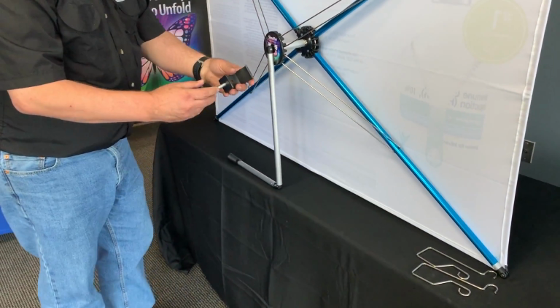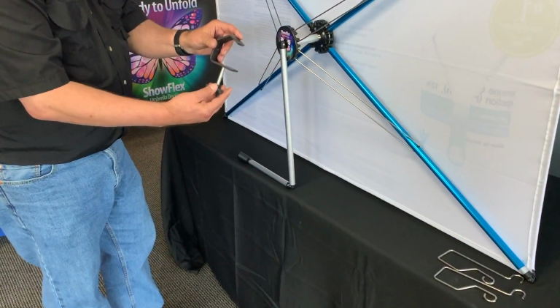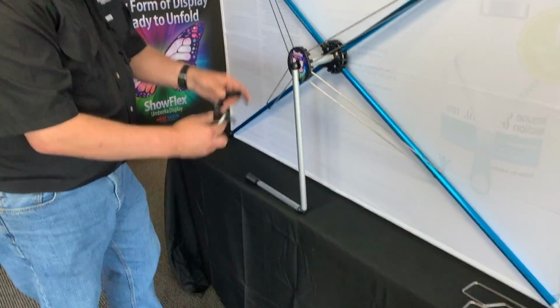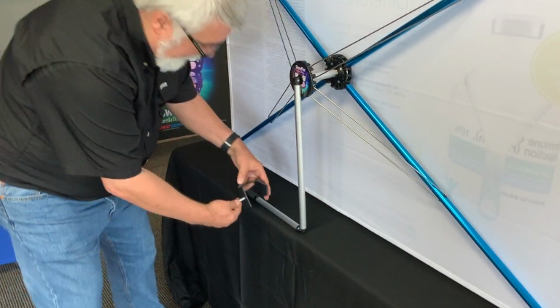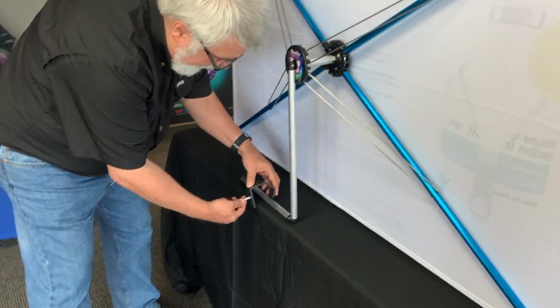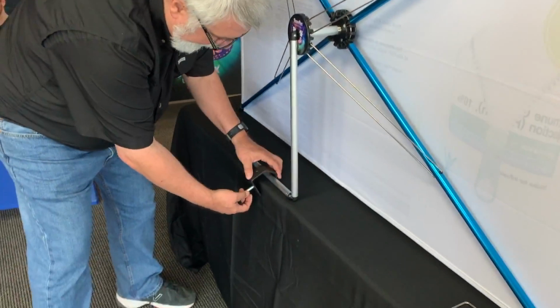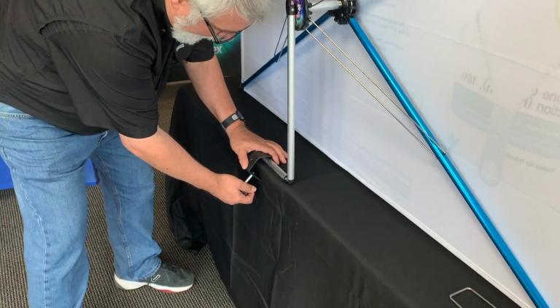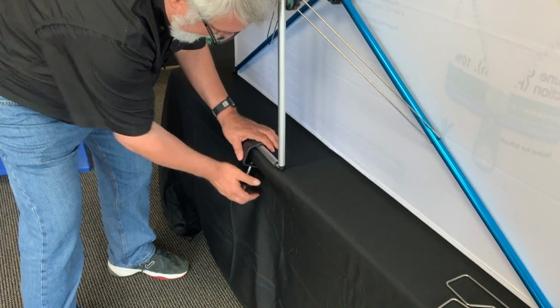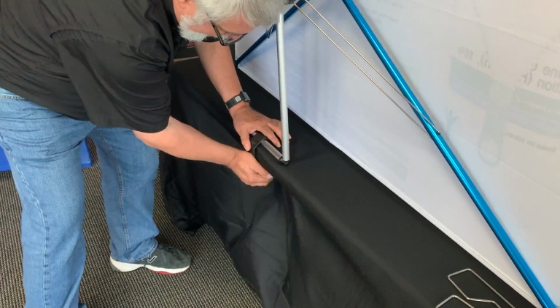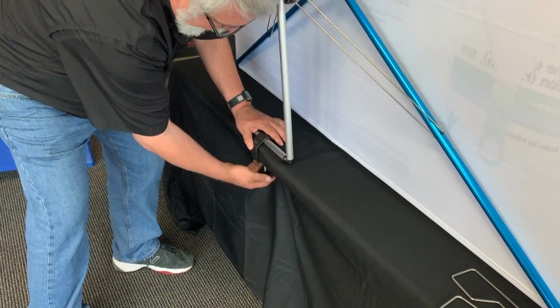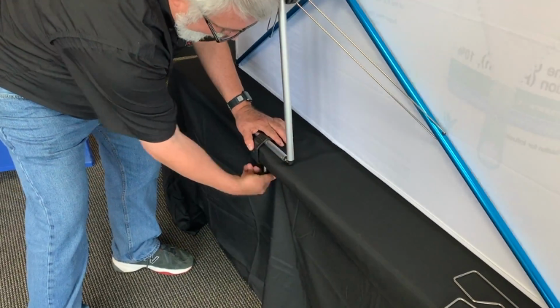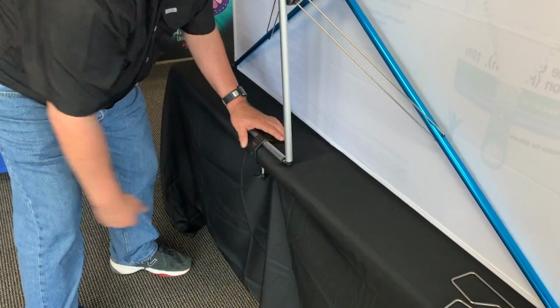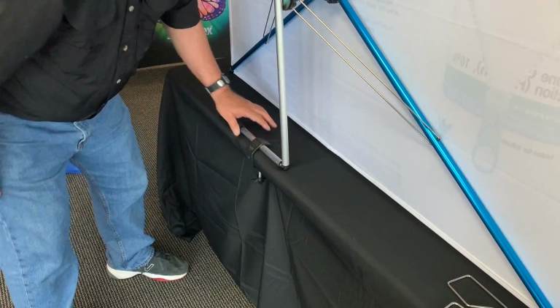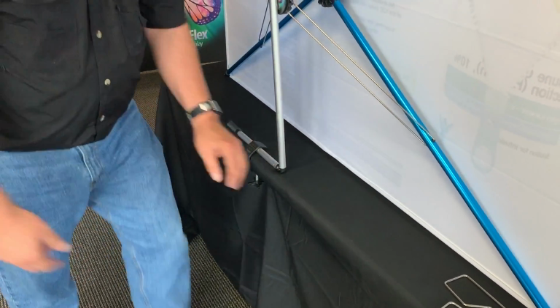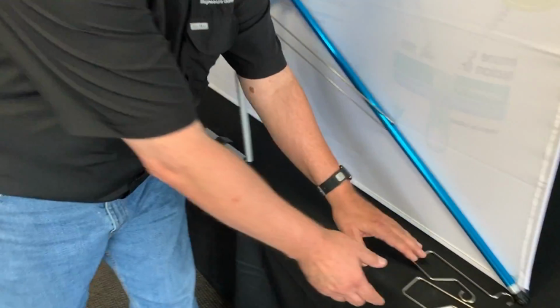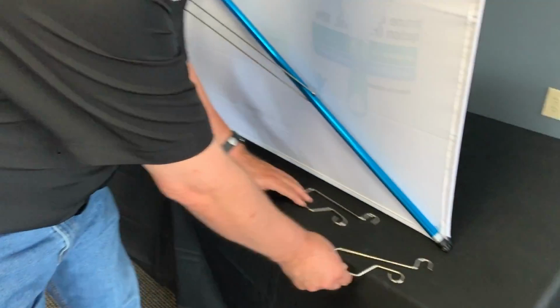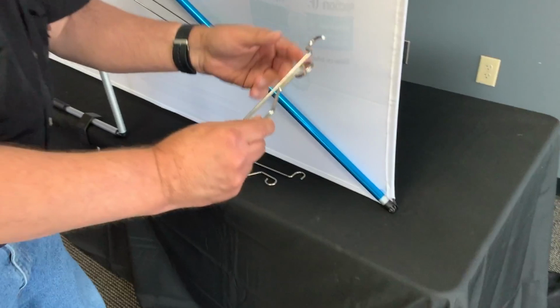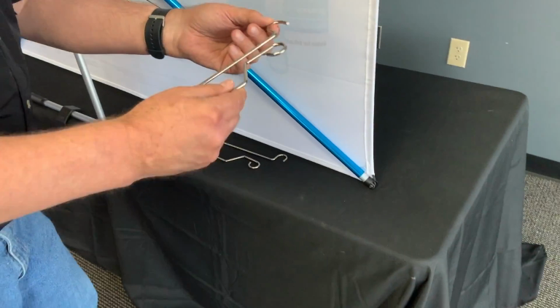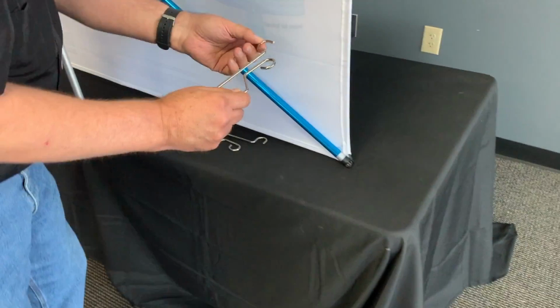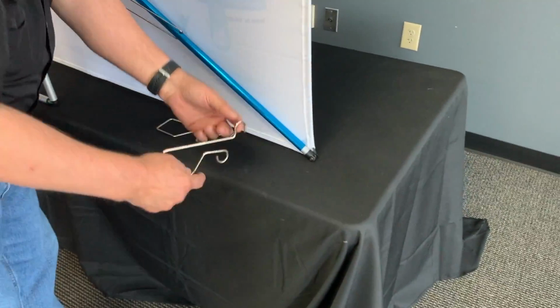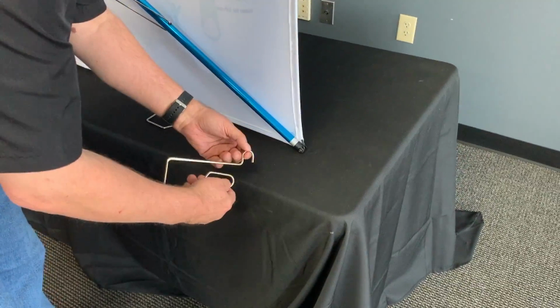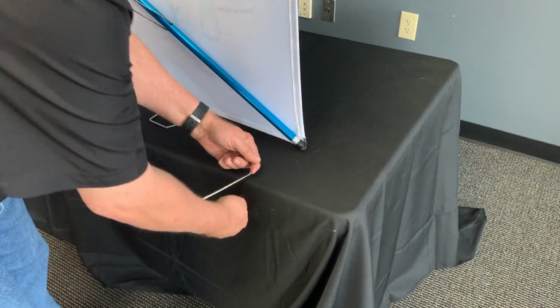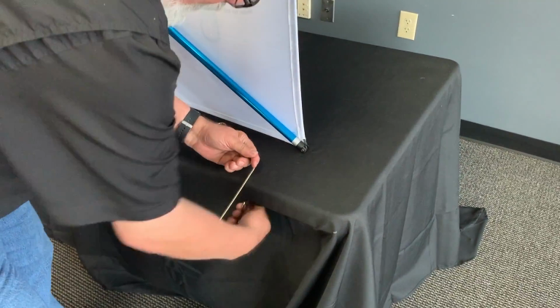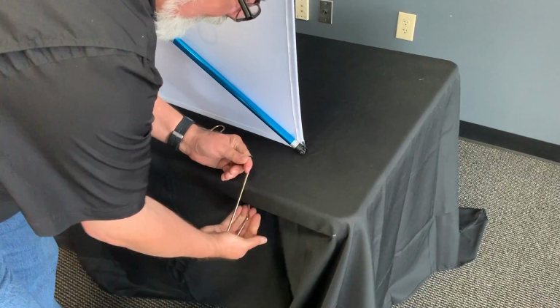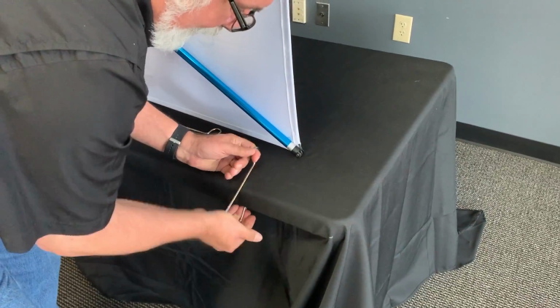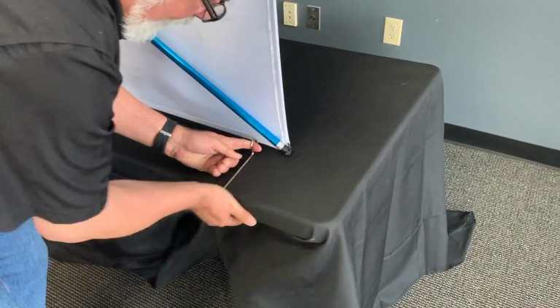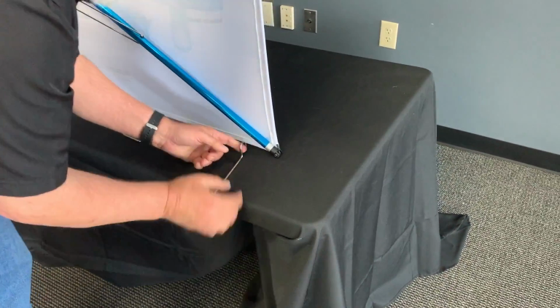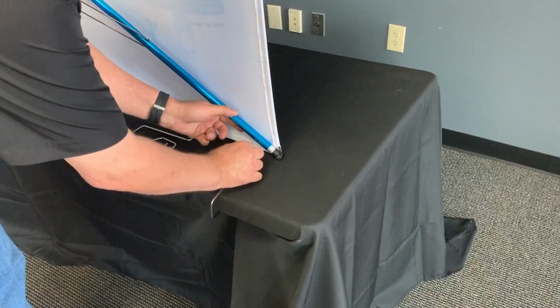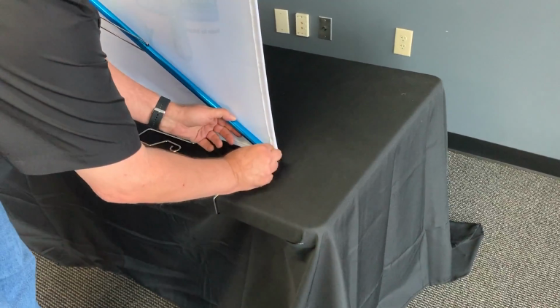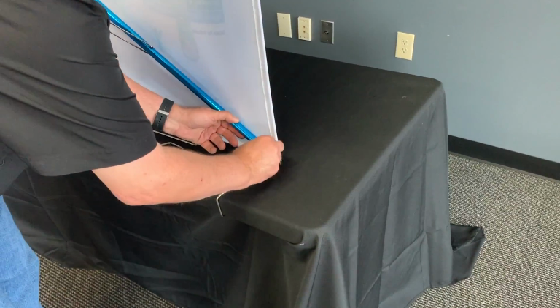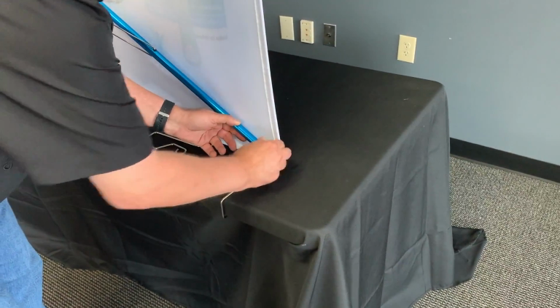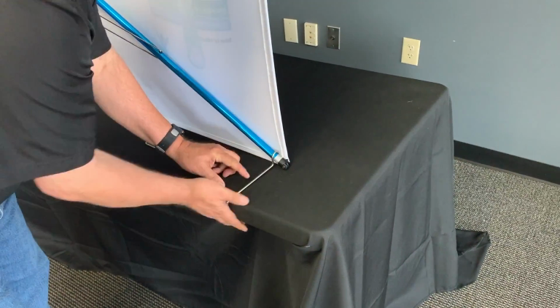Then you're going to take the C-clamp, hook it over the bar and slide it on the table, and tighten it up. Then take the clip here and just slide it on the back of the table and hook it over the corner.